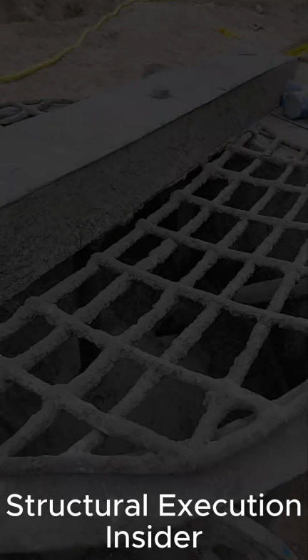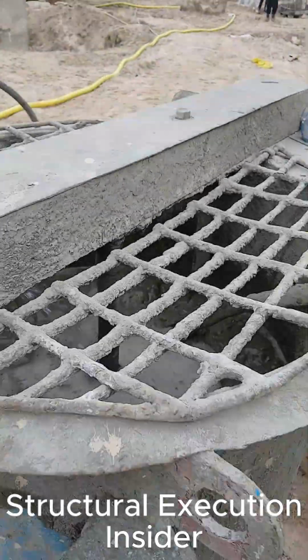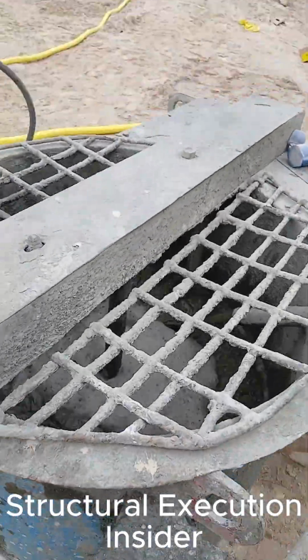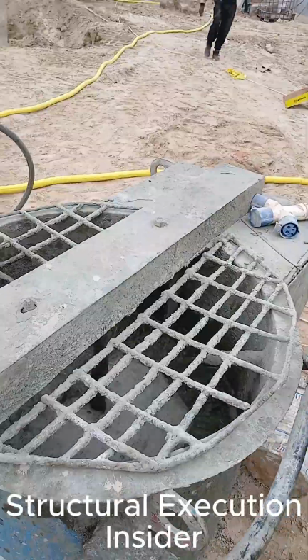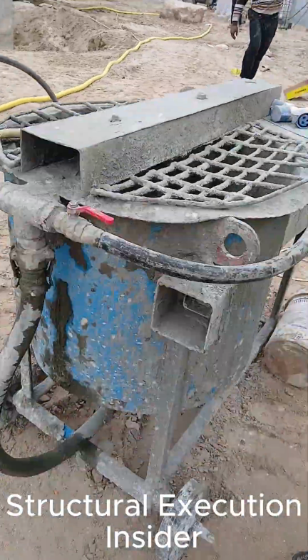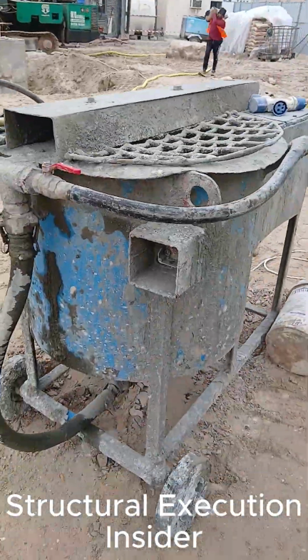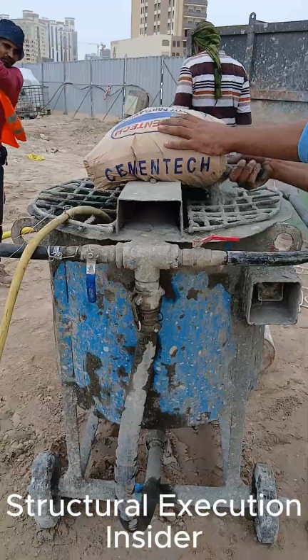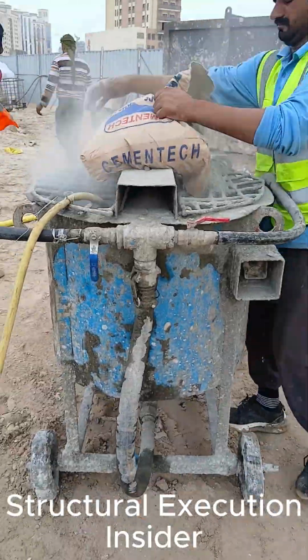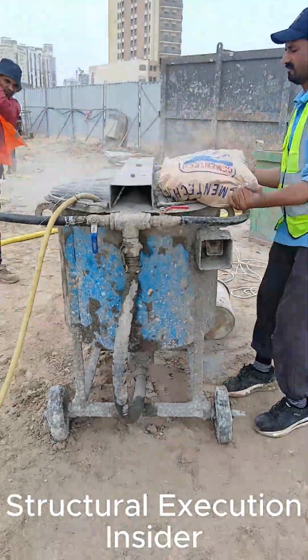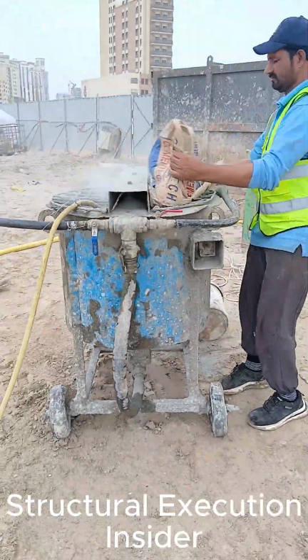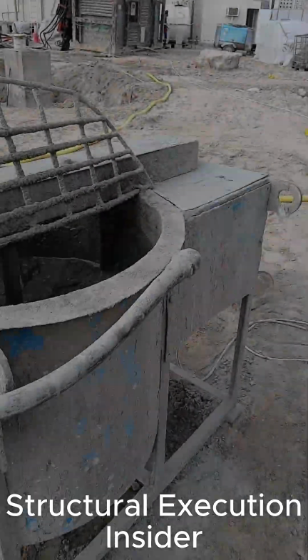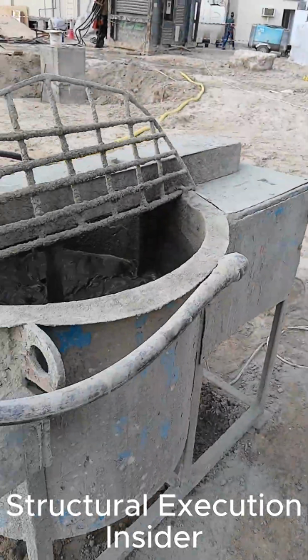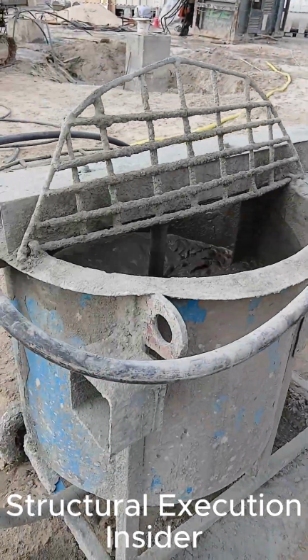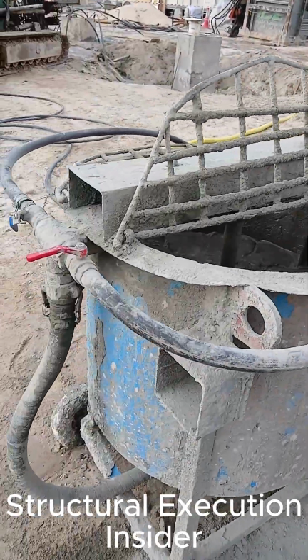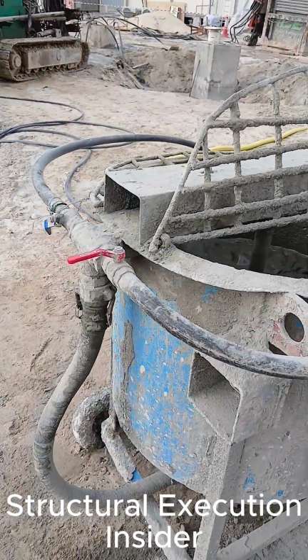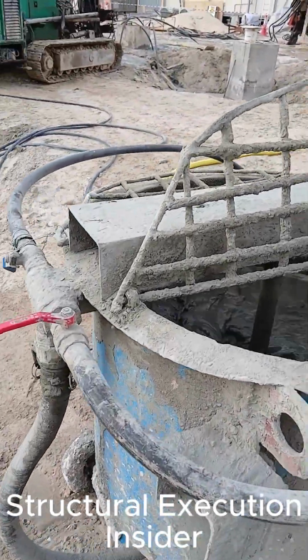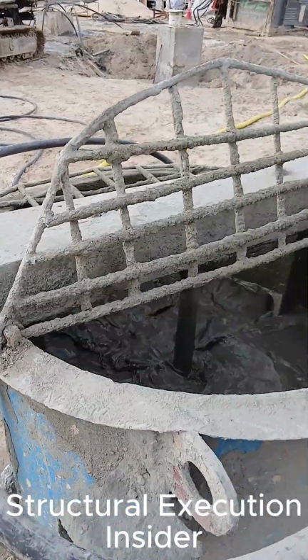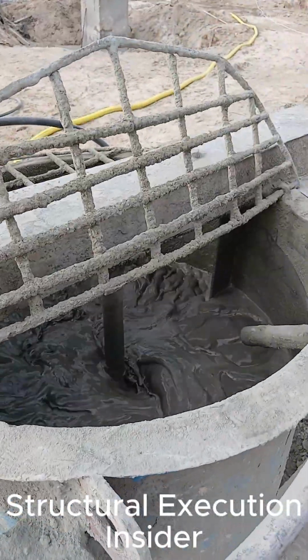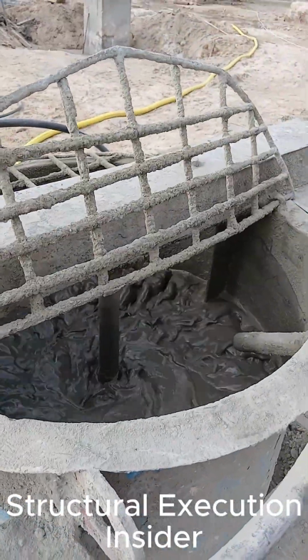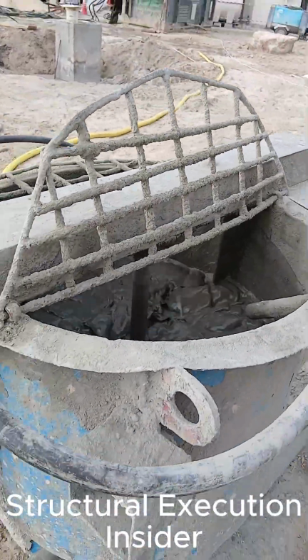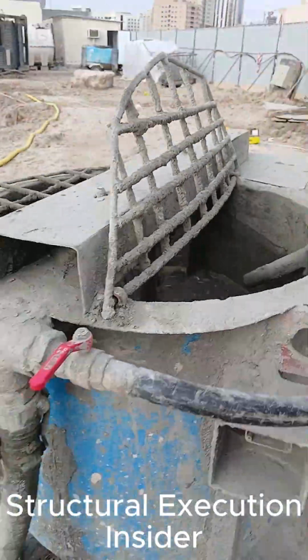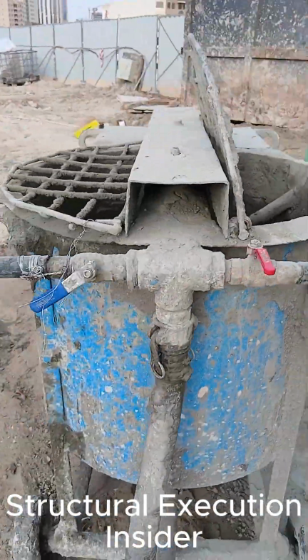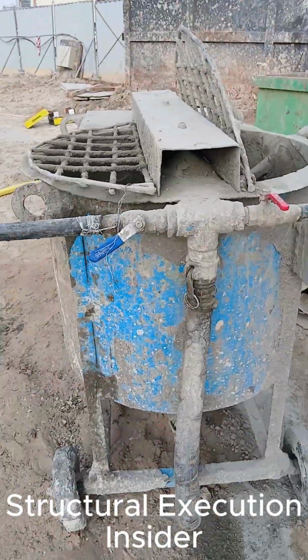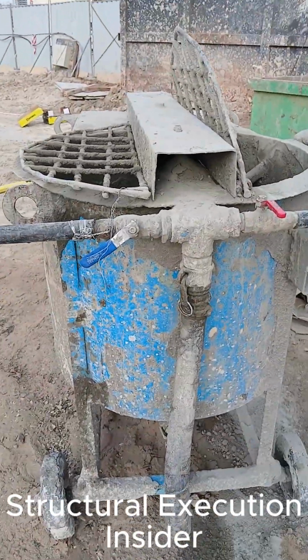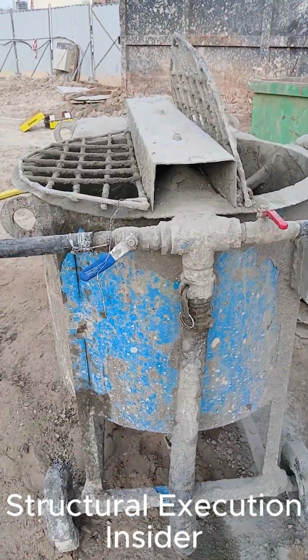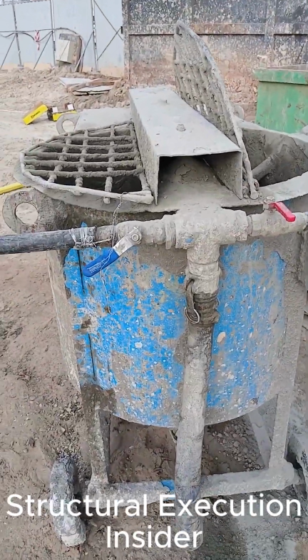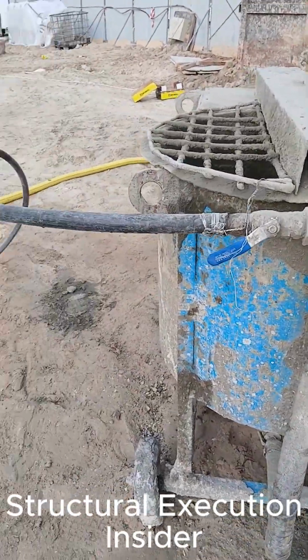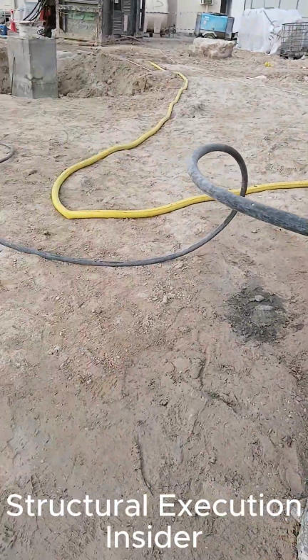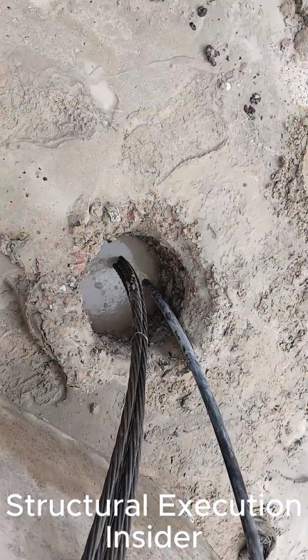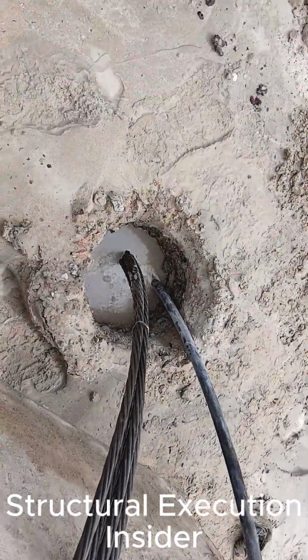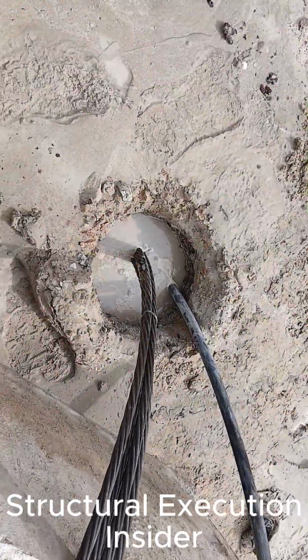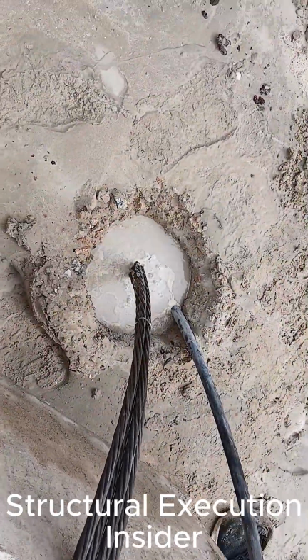Cement grout is prepared using an electric mixer with controlled water addition to achieve a stable and homogeneous slurry. The grout is pumped through polyethylene pipes into the boreholes, providing full embedment and load transfer for the reaction cables.